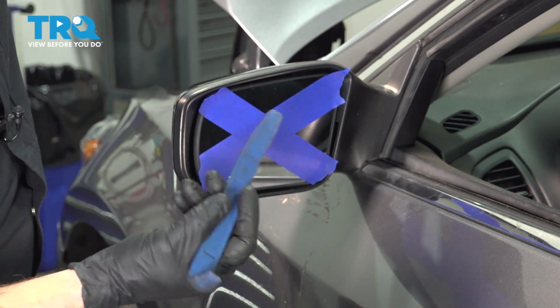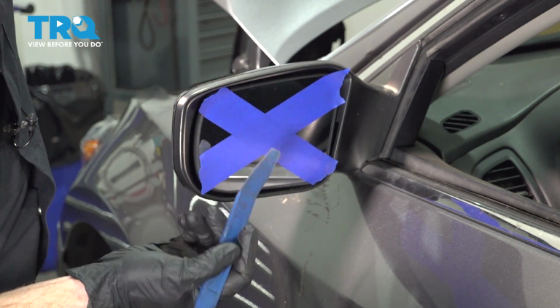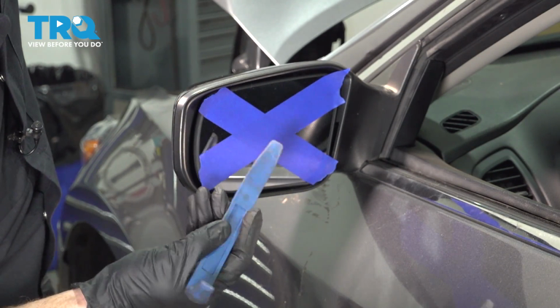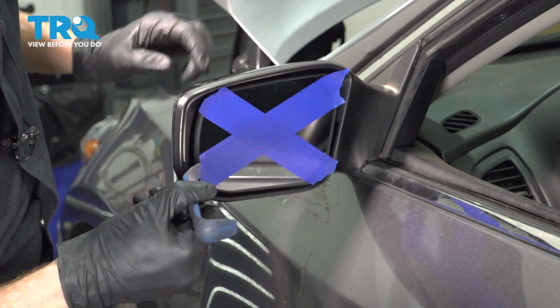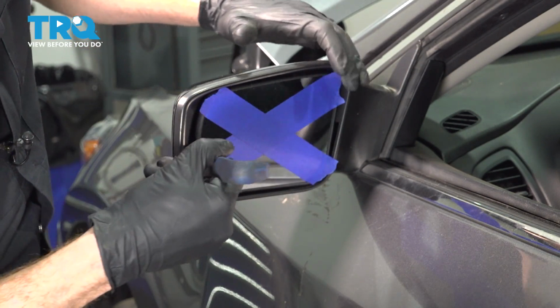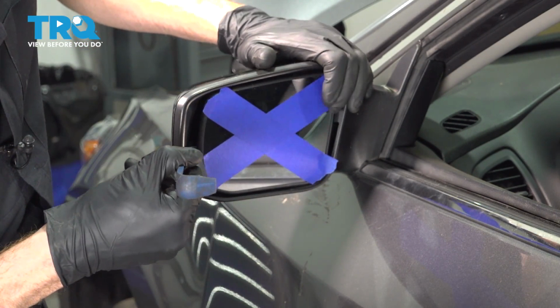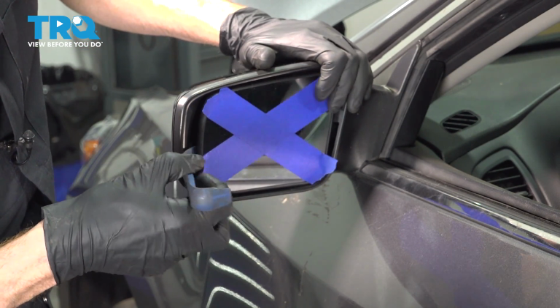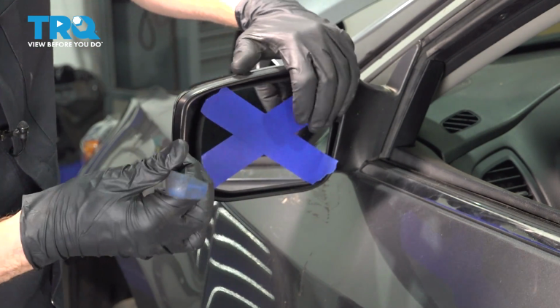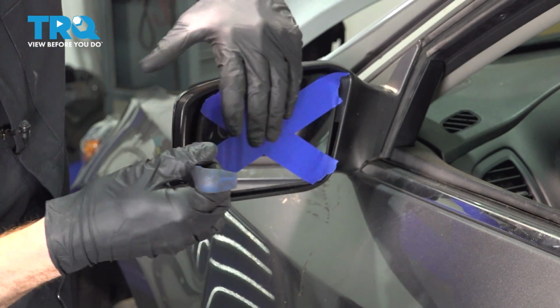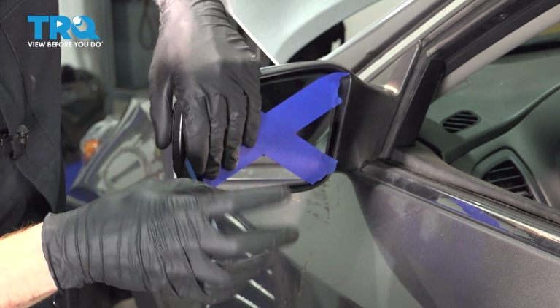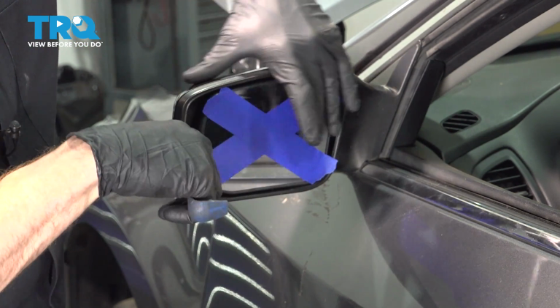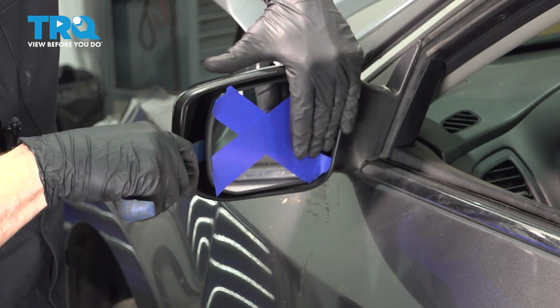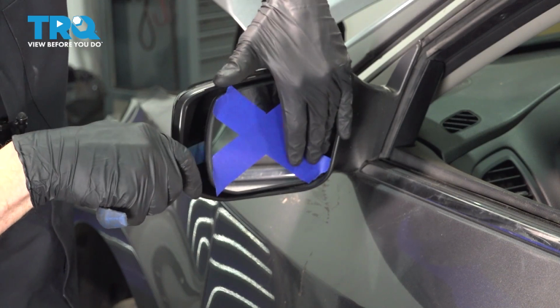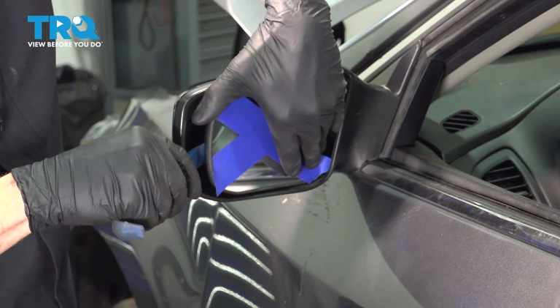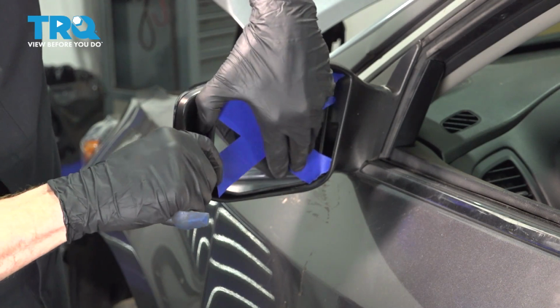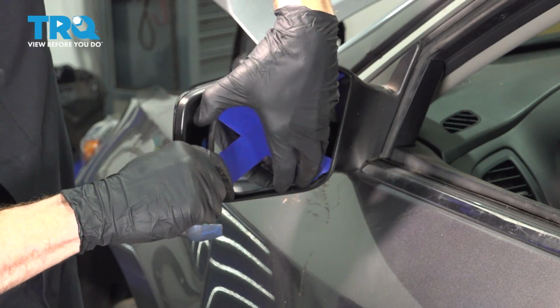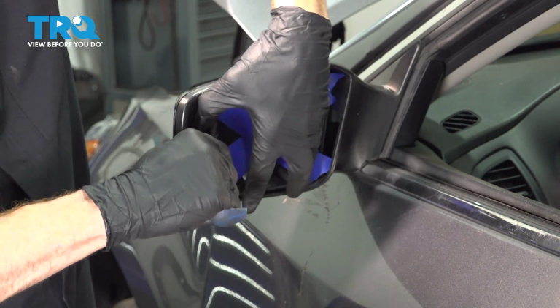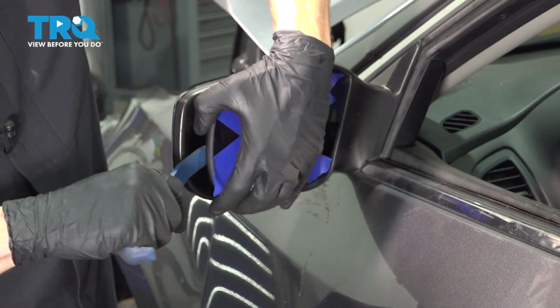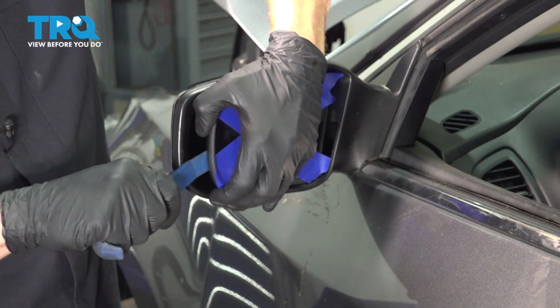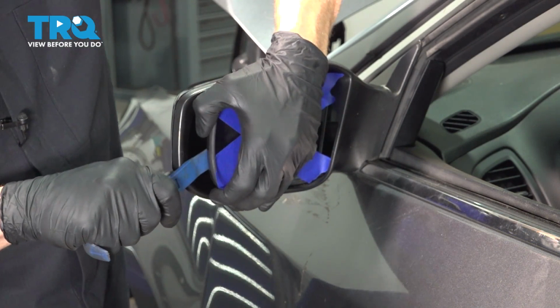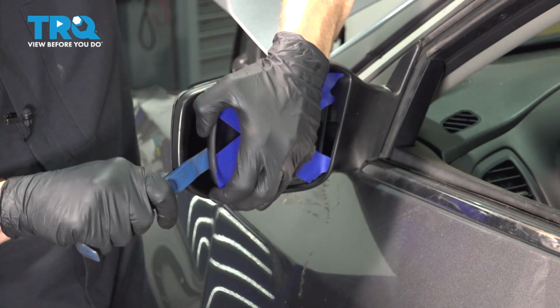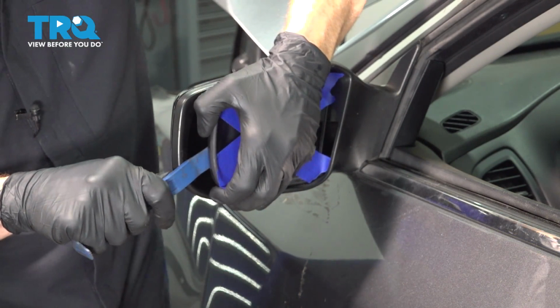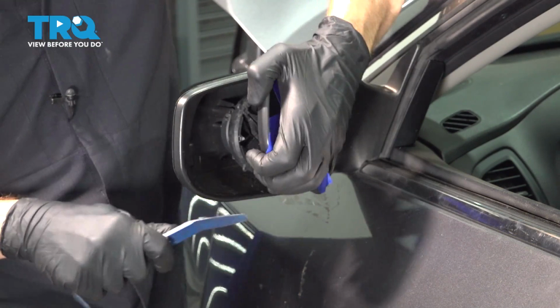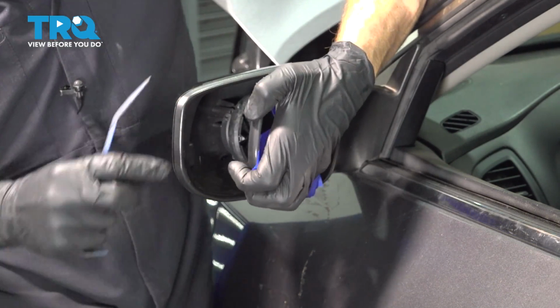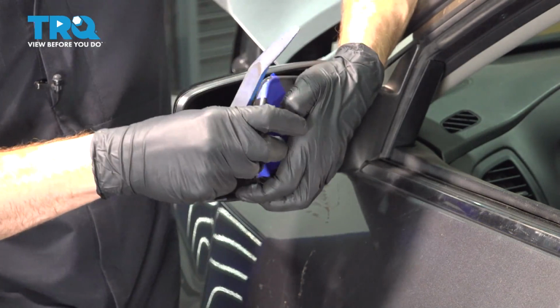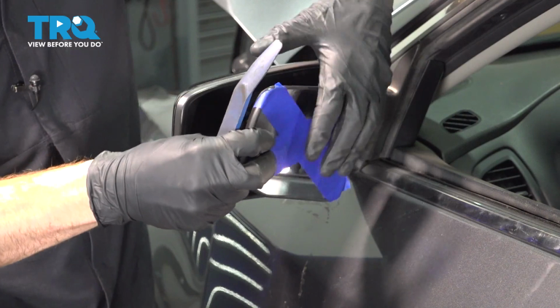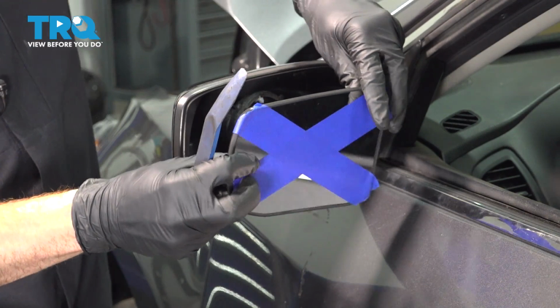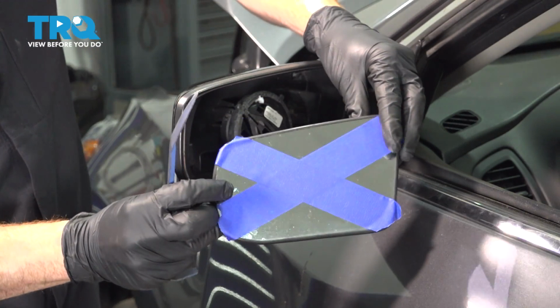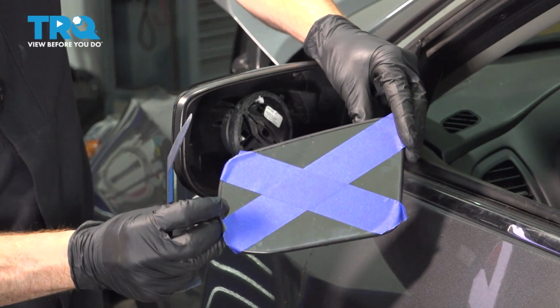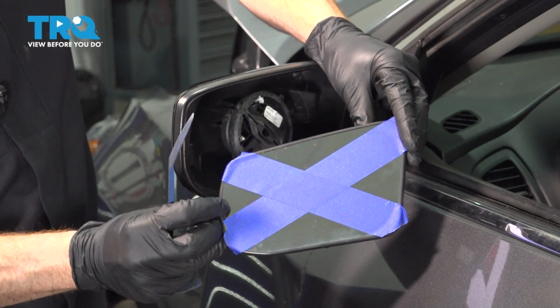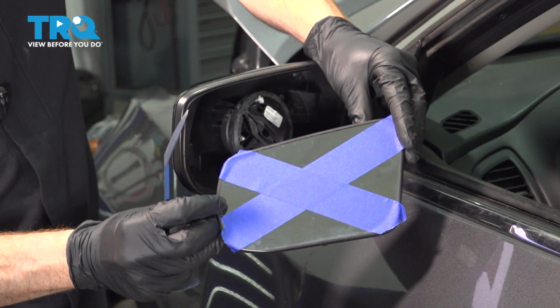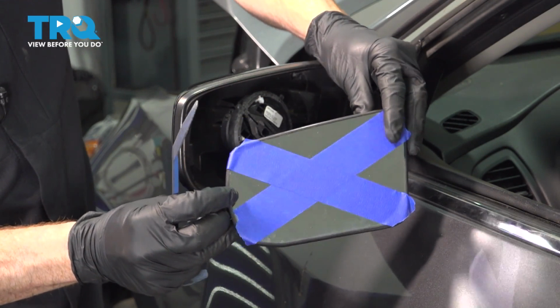We've got our plastic trim tool. We'll make our way inside this area and gently start prying it away. And there it is.